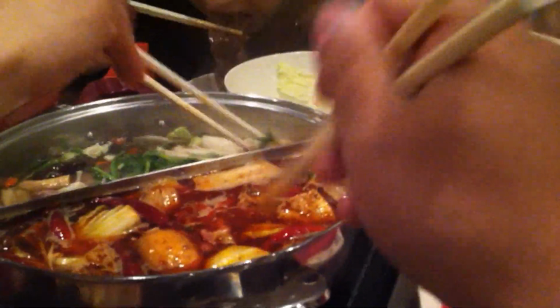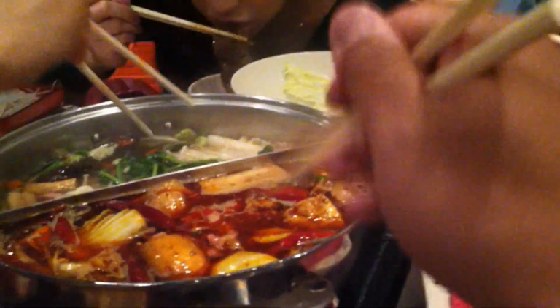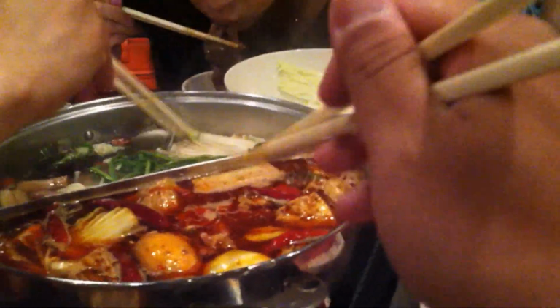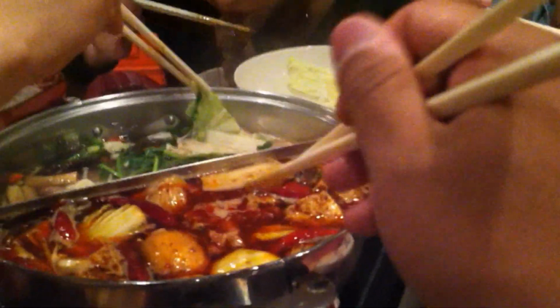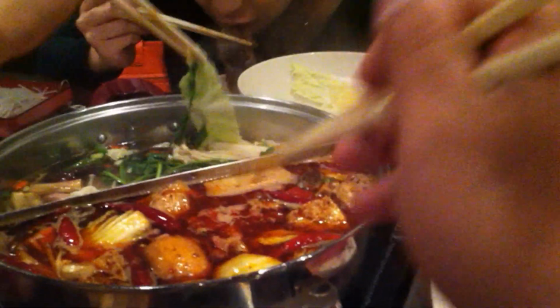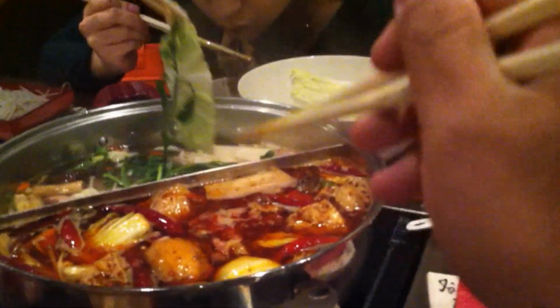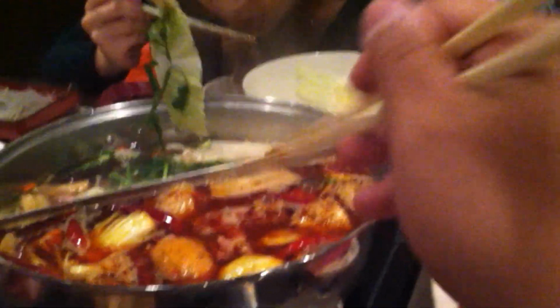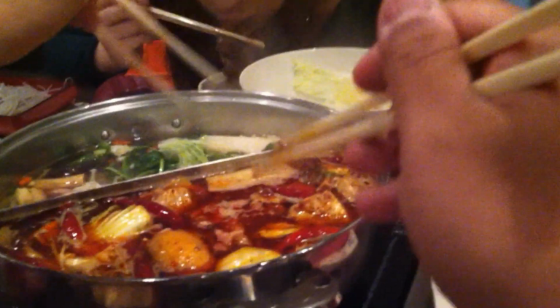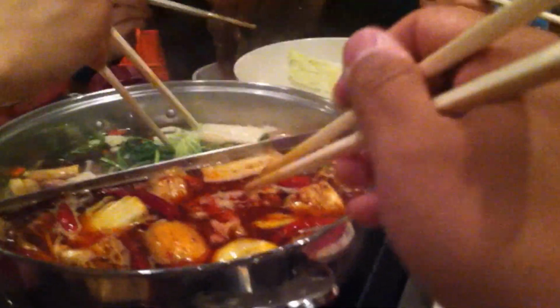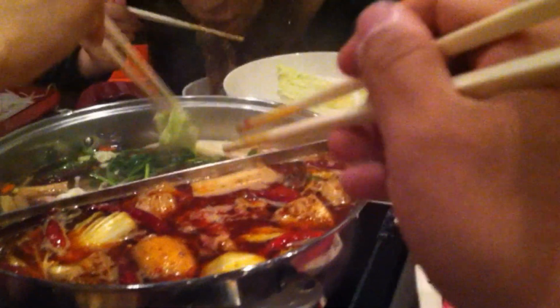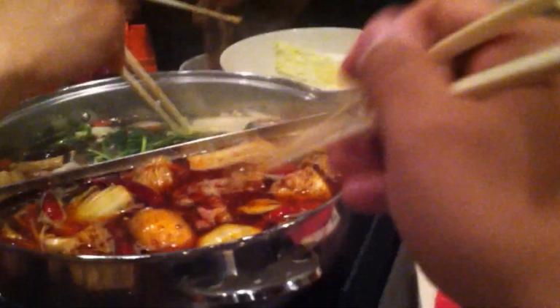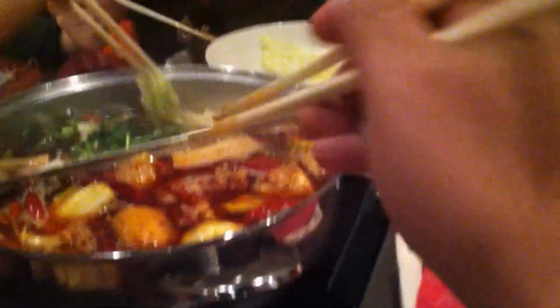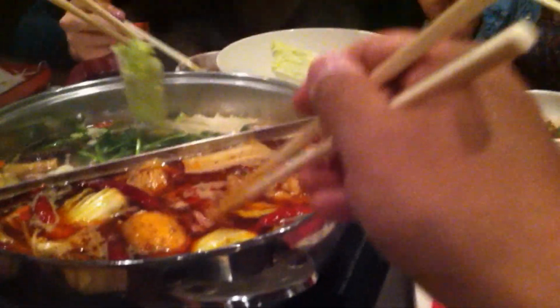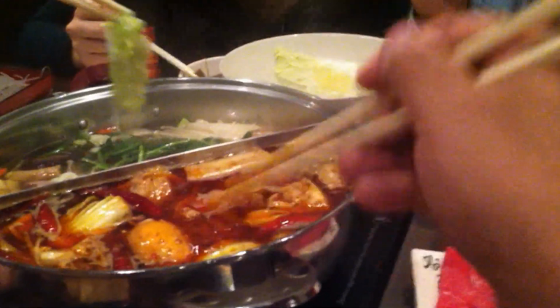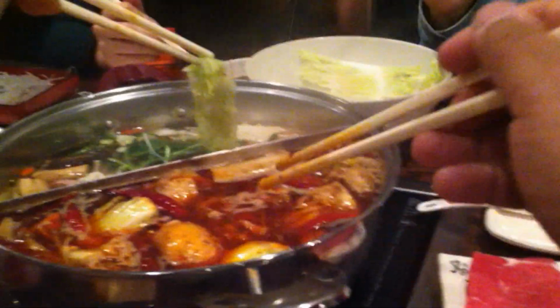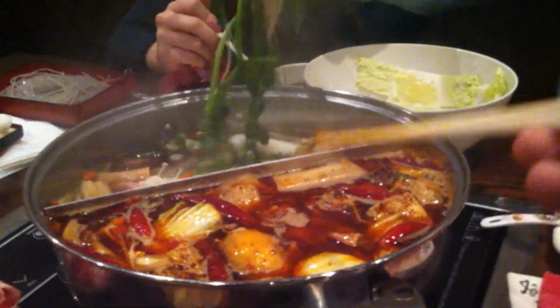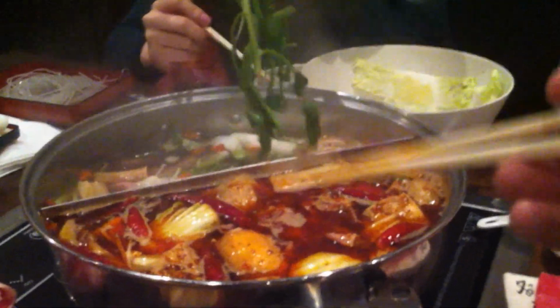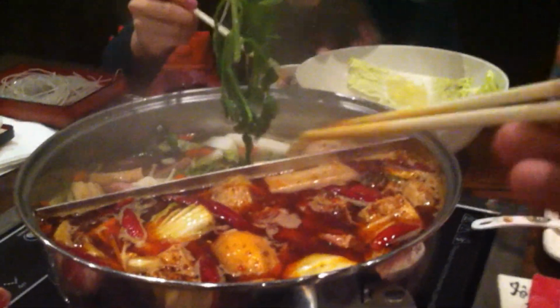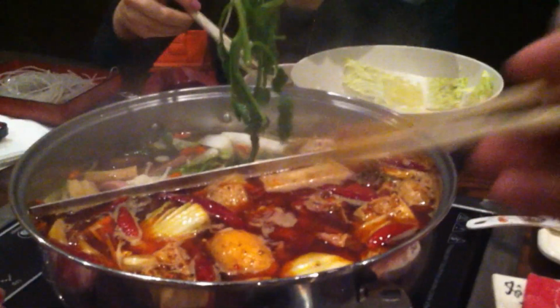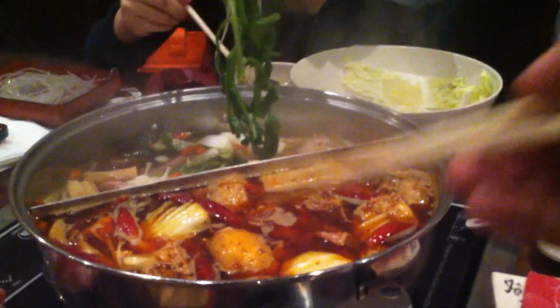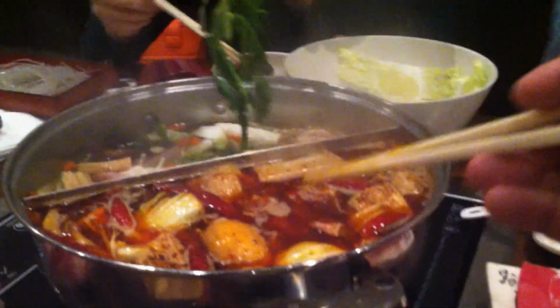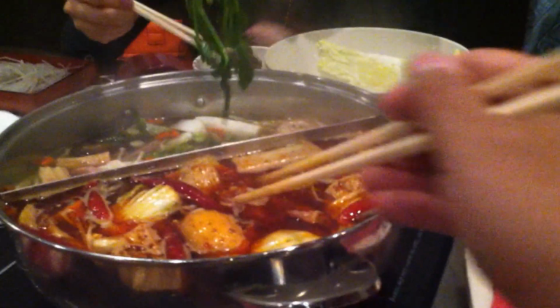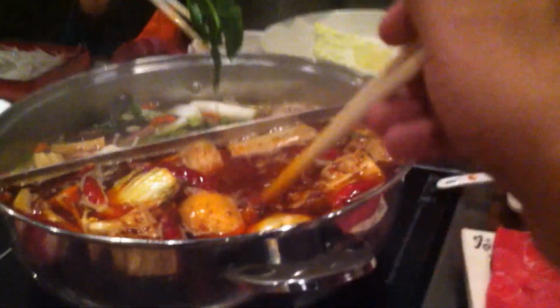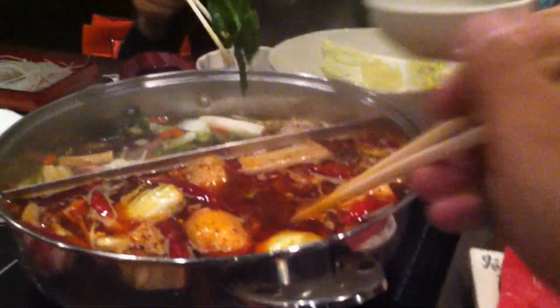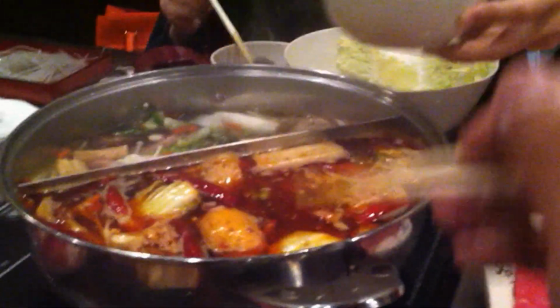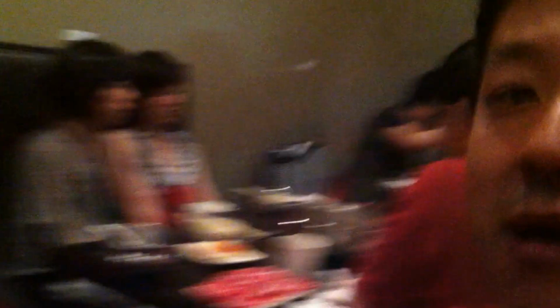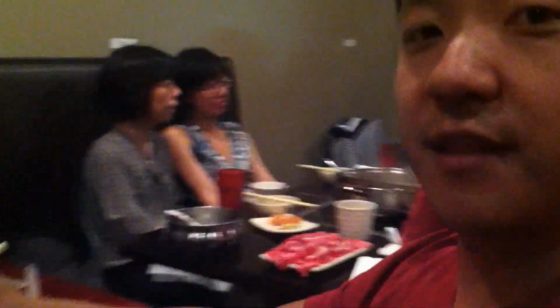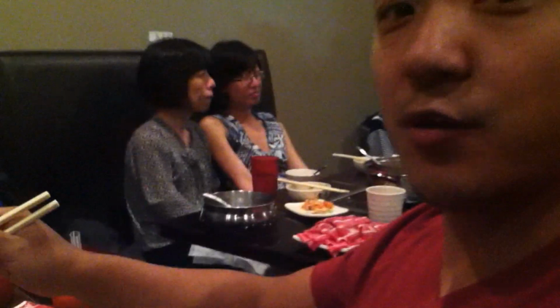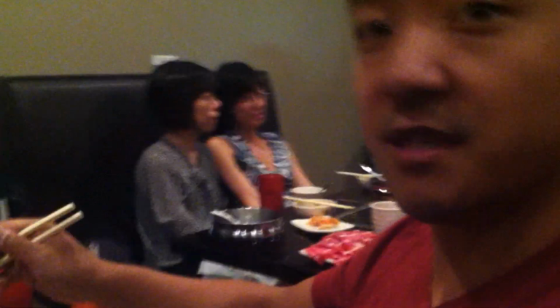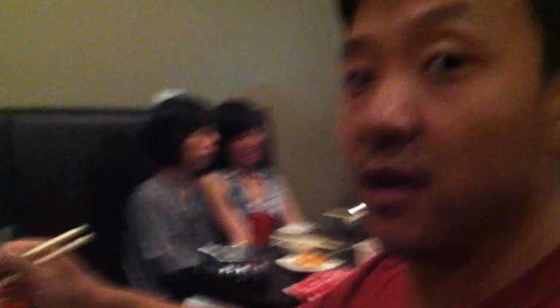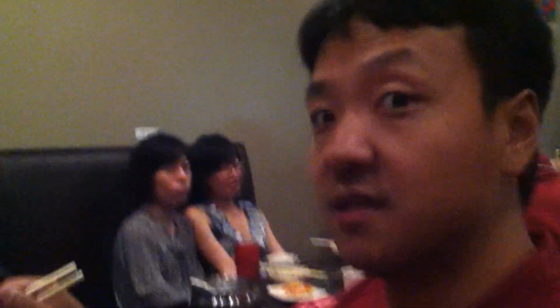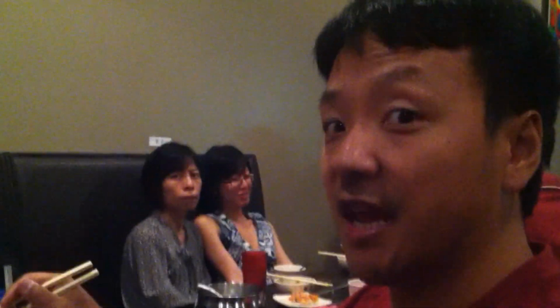Before you eat your hot pot, you should drink some fruit juice or a little yogurt to cover your stomach. Because hot pot is really kind of acid-y. The only thing we're missing now is an egg.